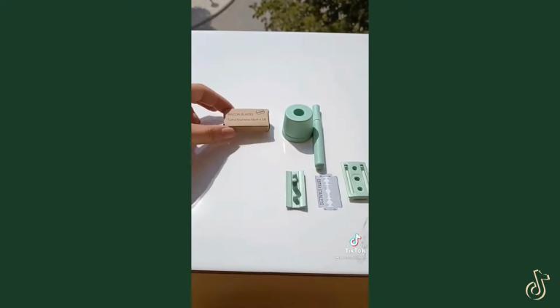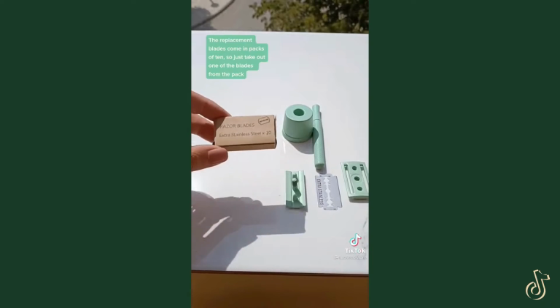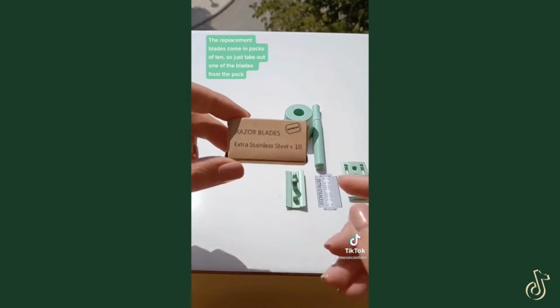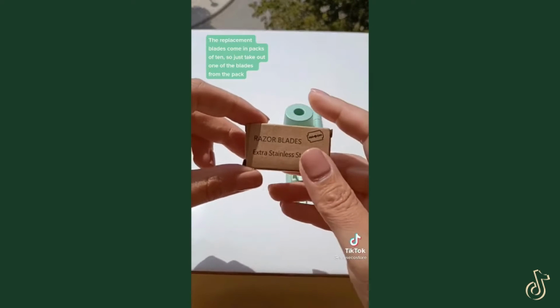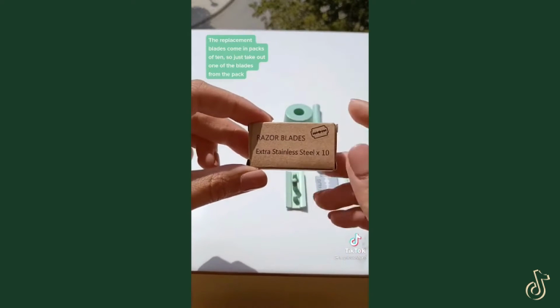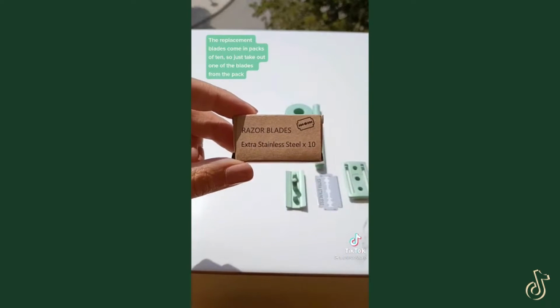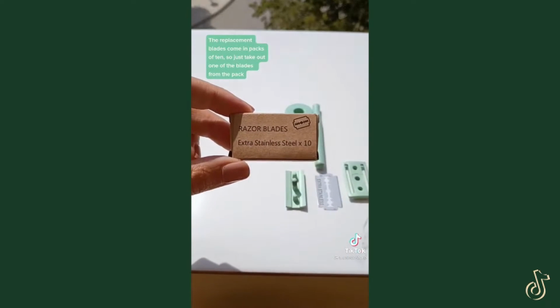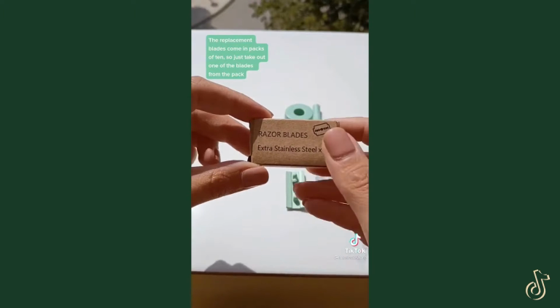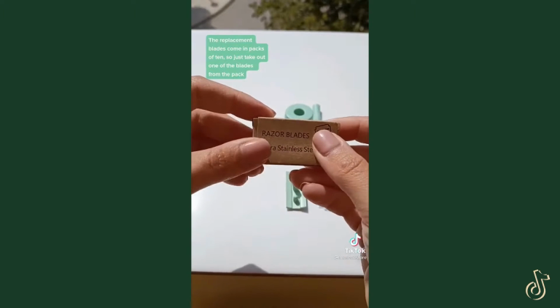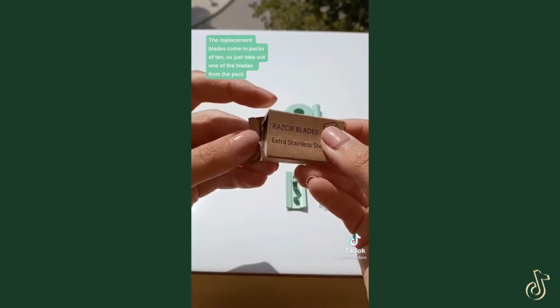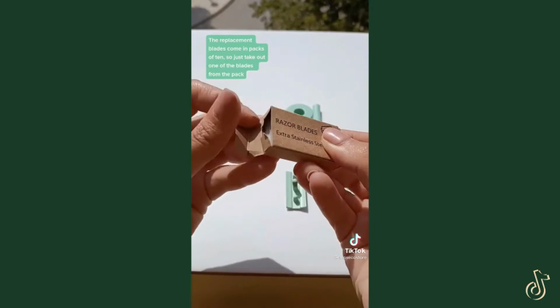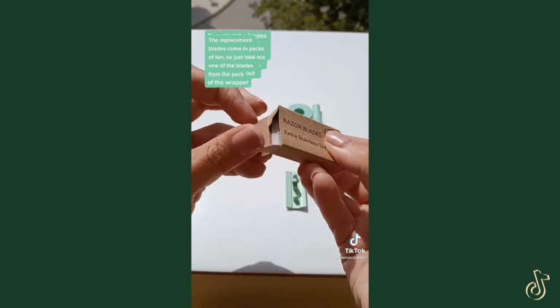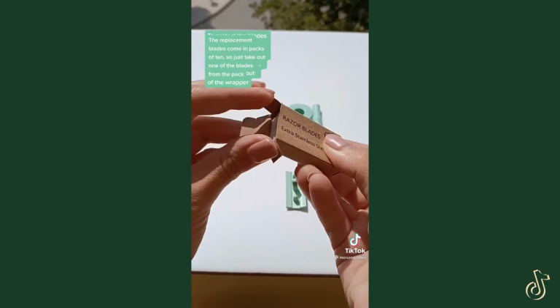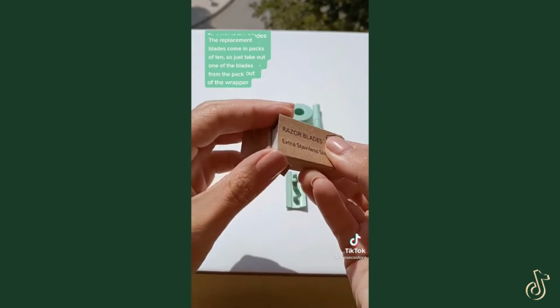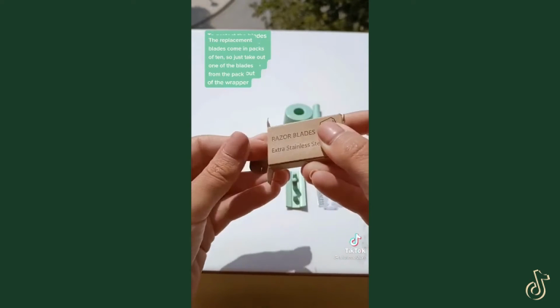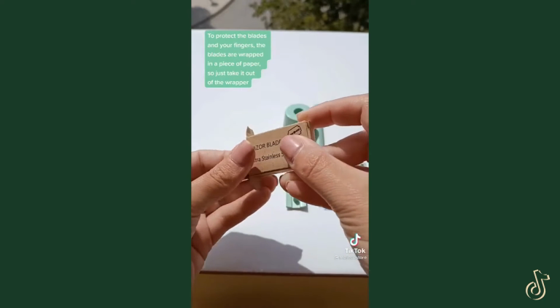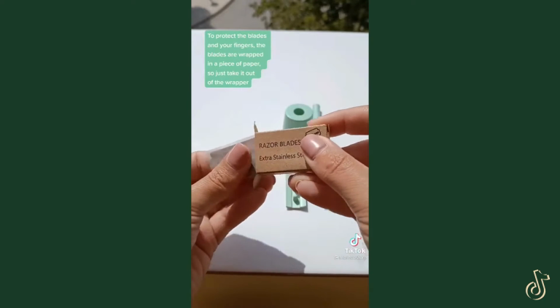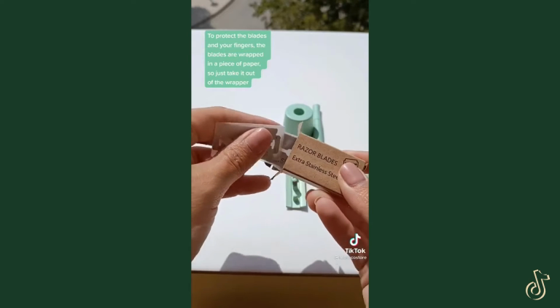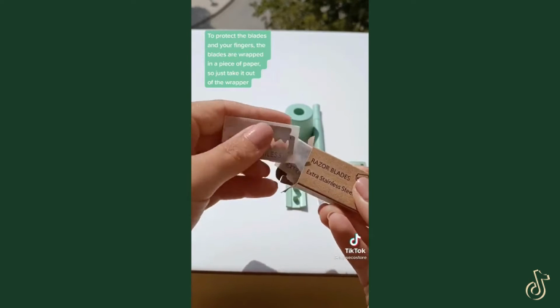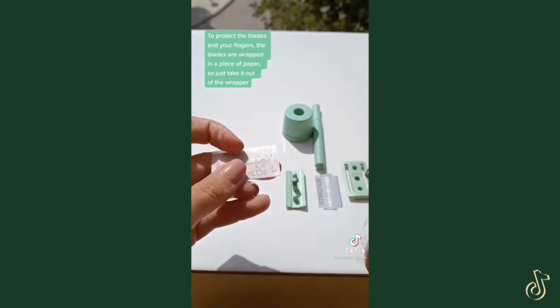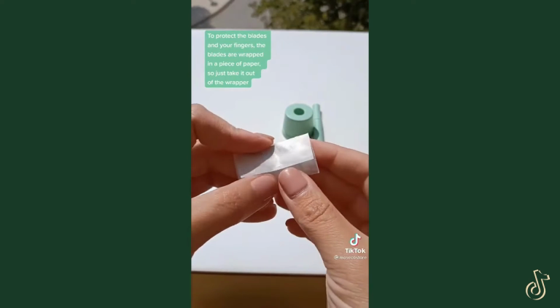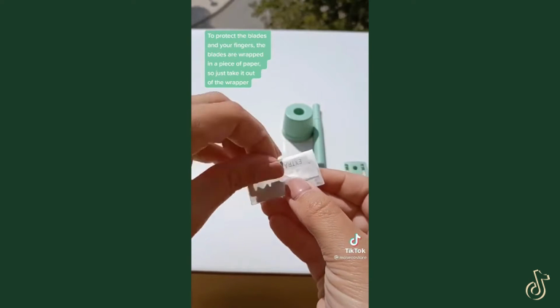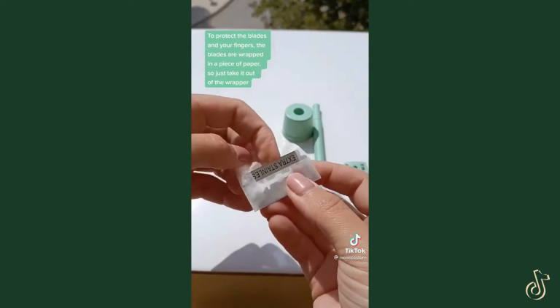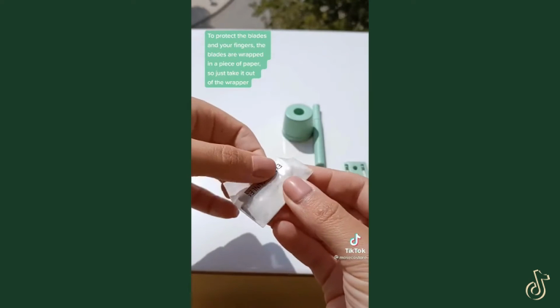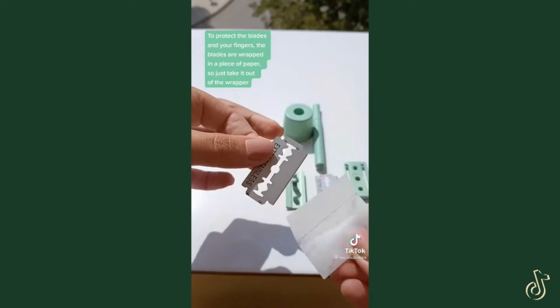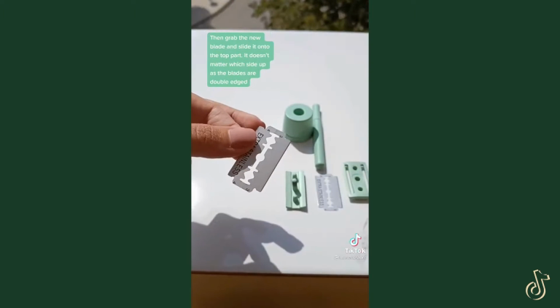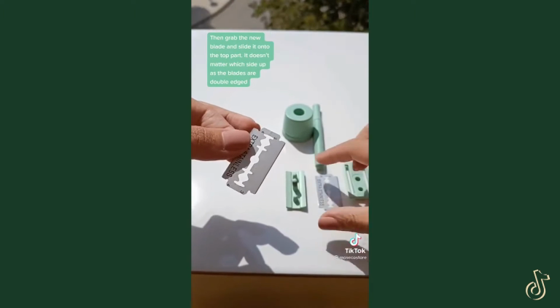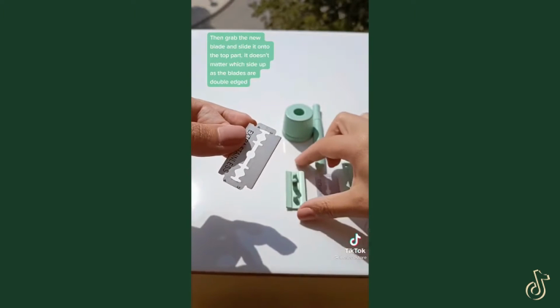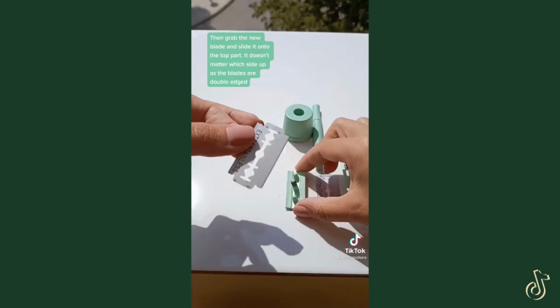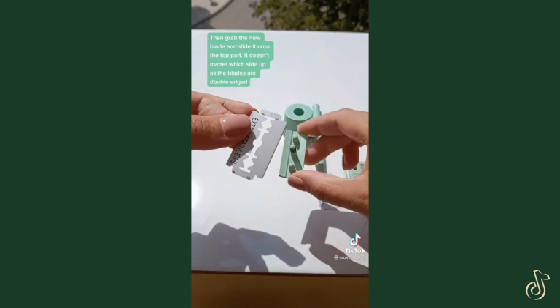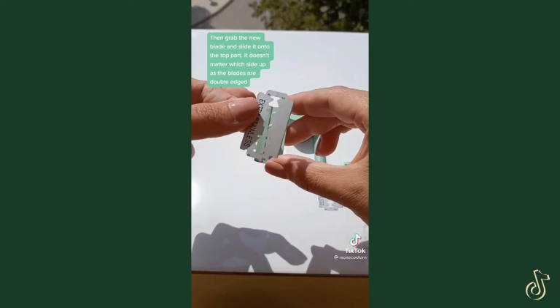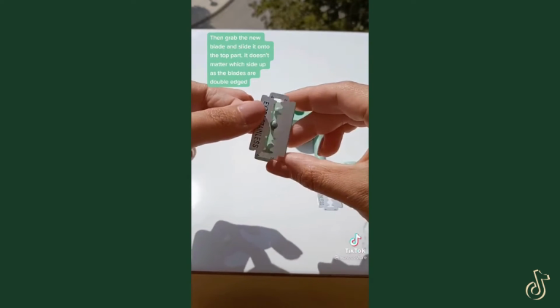The replacement blades come in packs of 10, so just take out one of the blades from the pack. To protect the blades and your fingers, the blades are wrapped in a piece of paper, so just take it out of the wrapper. Then grab the new blade and slide it onto the top part.